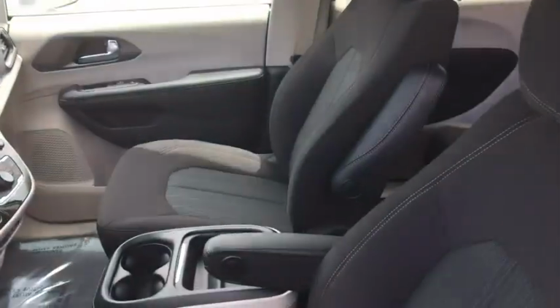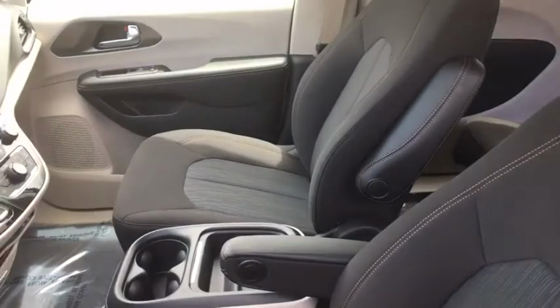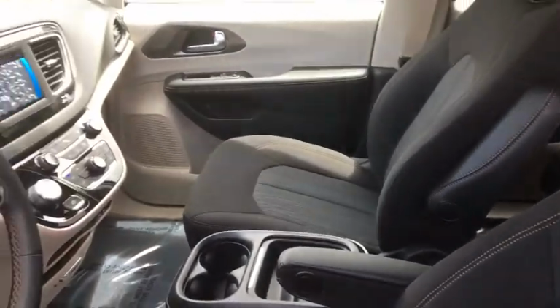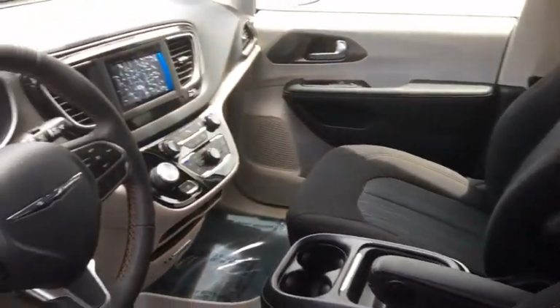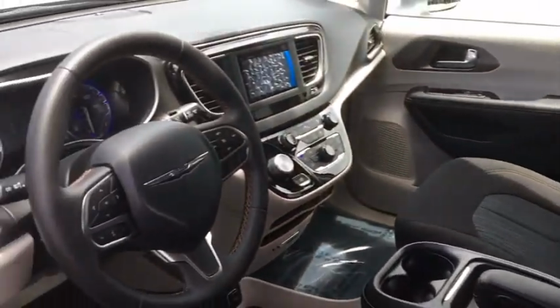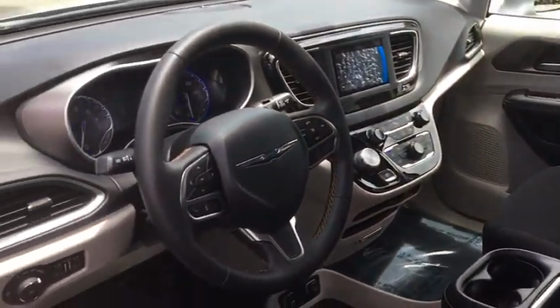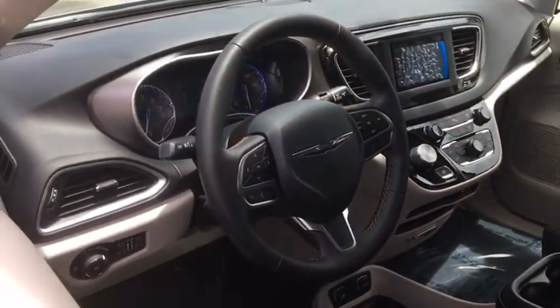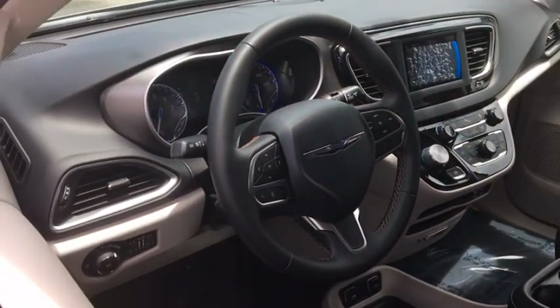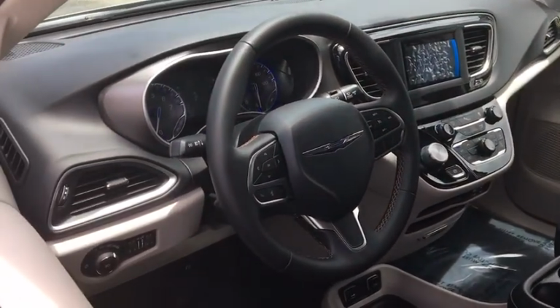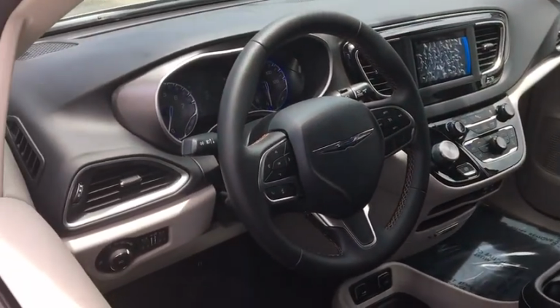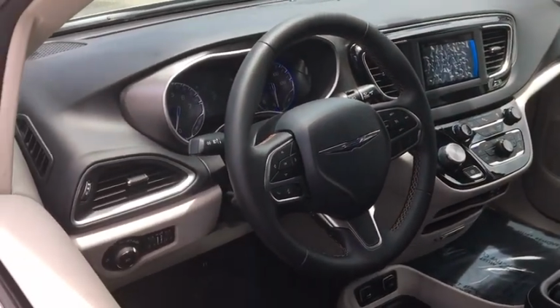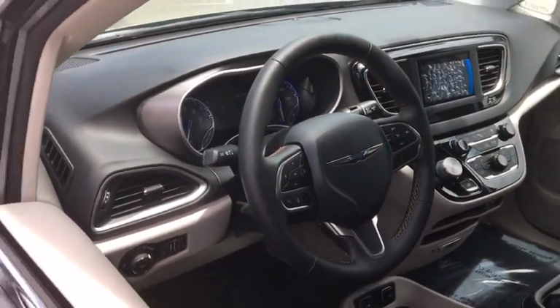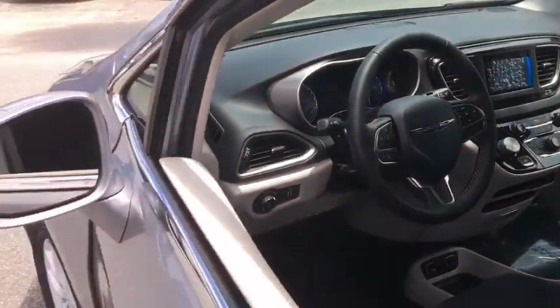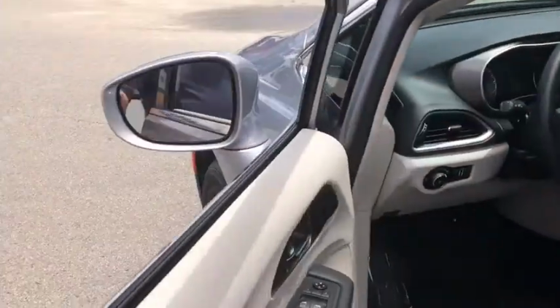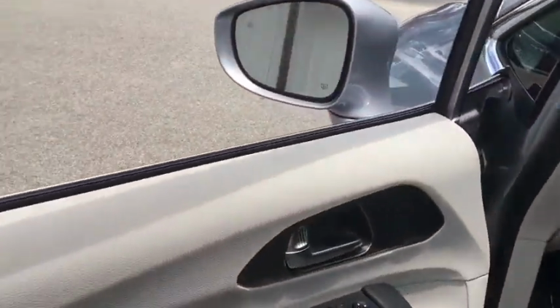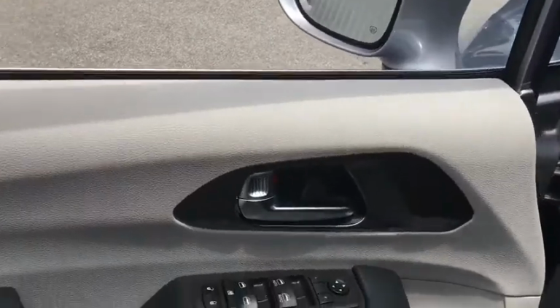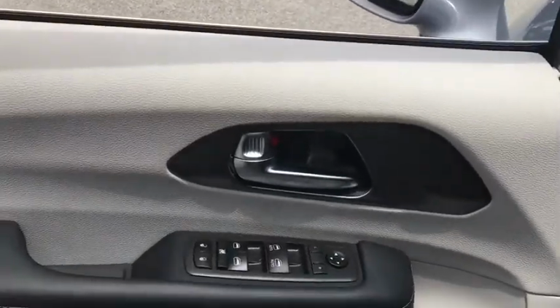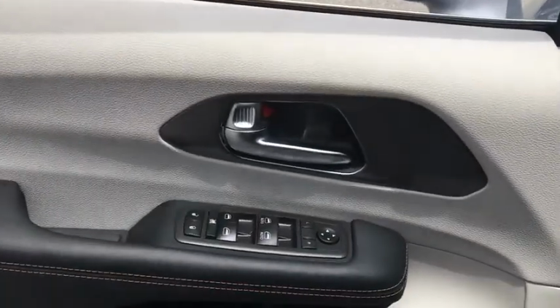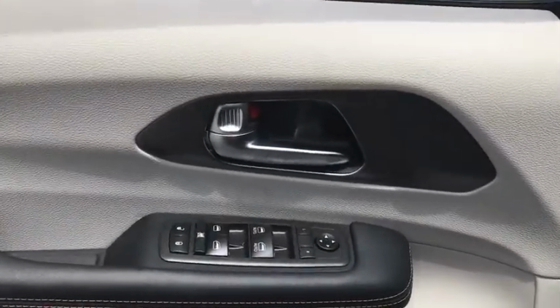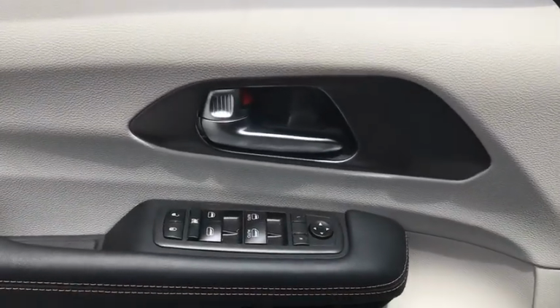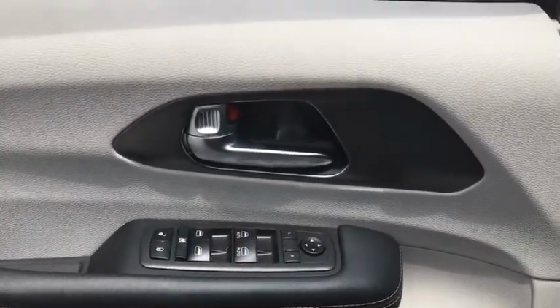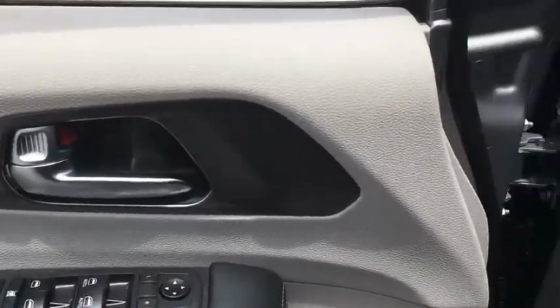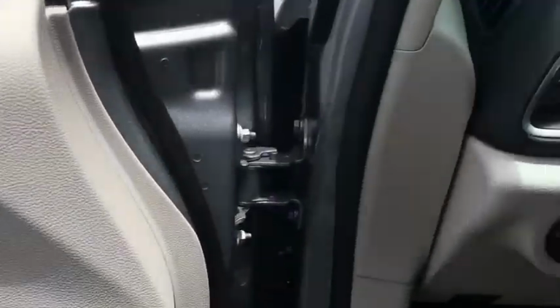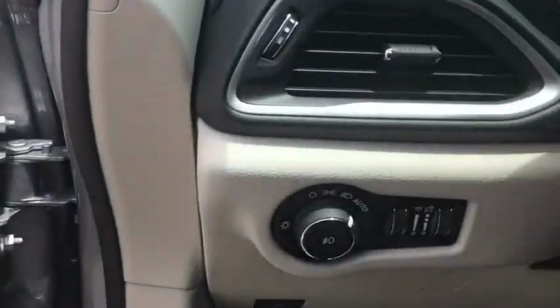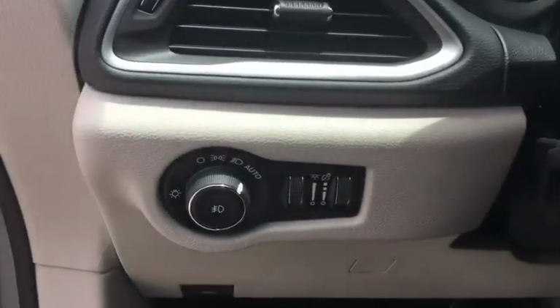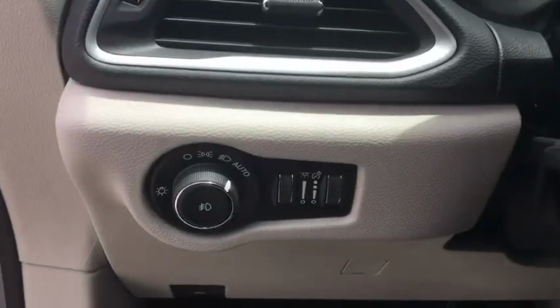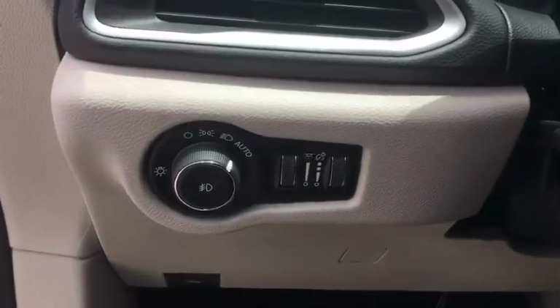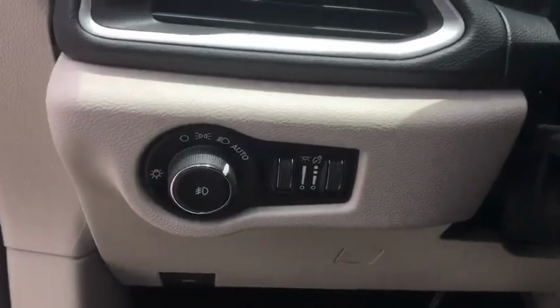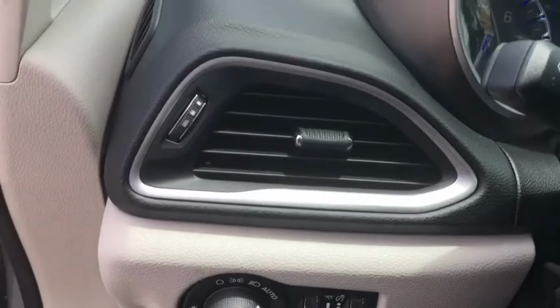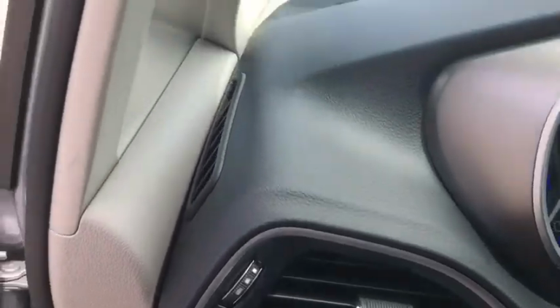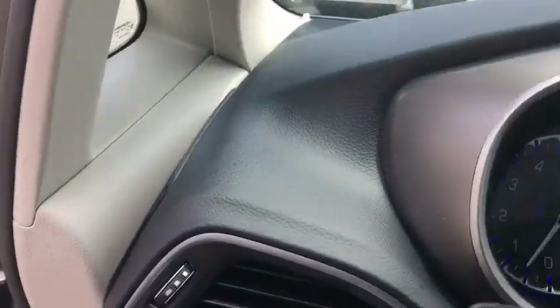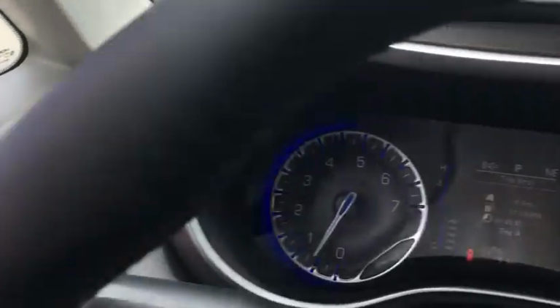Here are some of this vehicle's great options: traction control, power liftgate, leather-wrapped steering wheel, dual airbags, power steering, four-wheel disc brakes, universal garage door opener, trip computer.